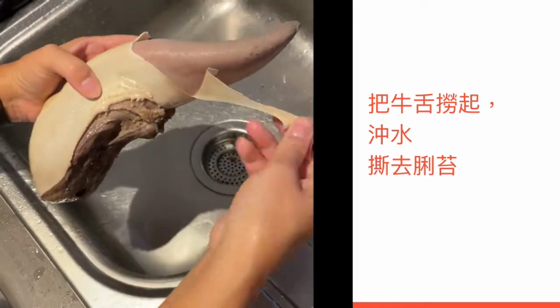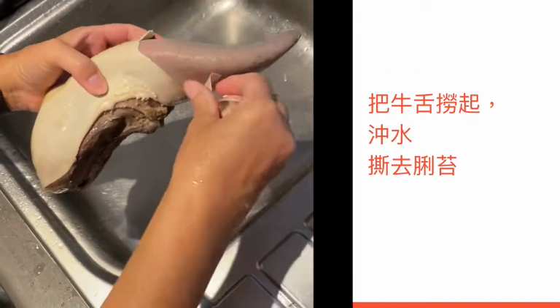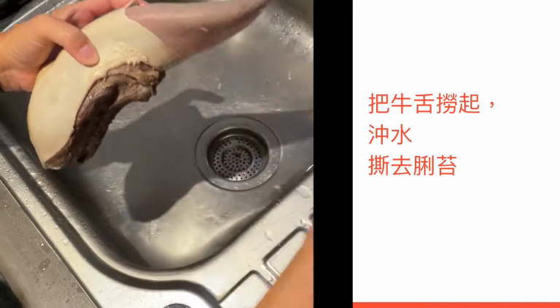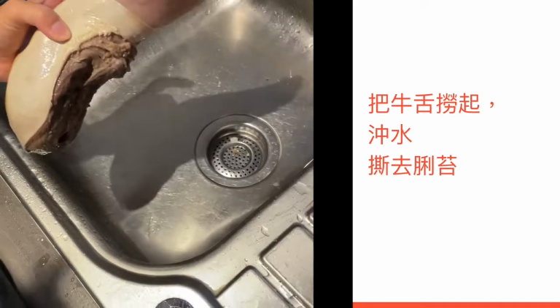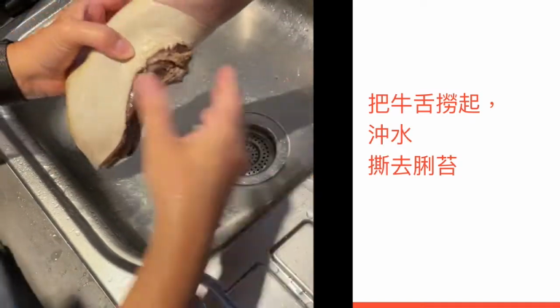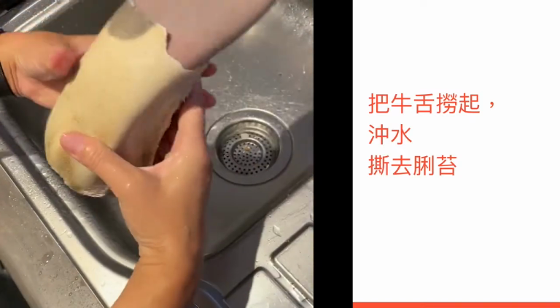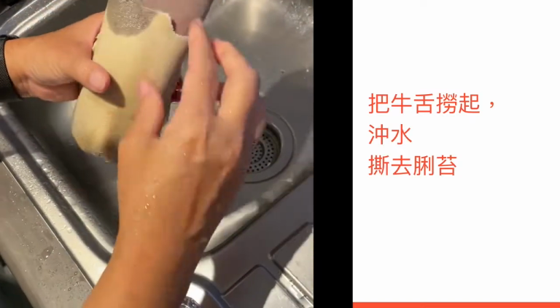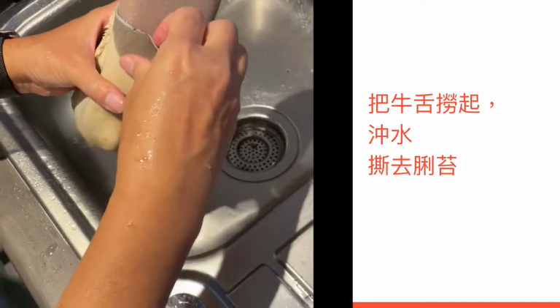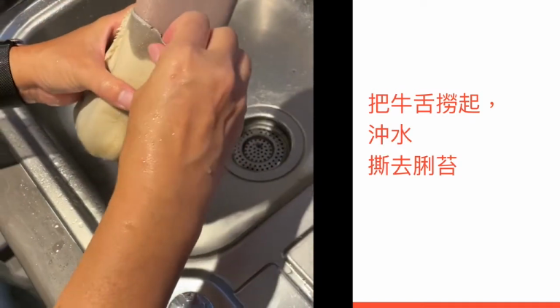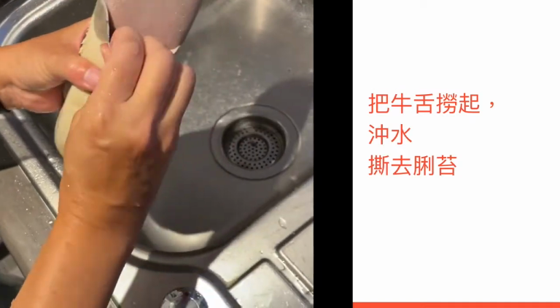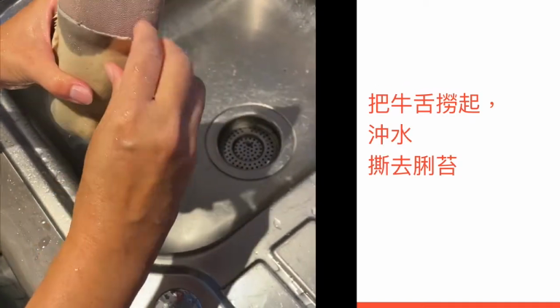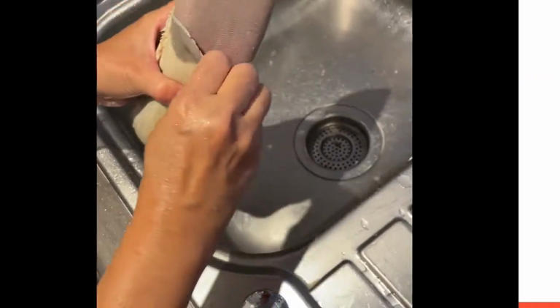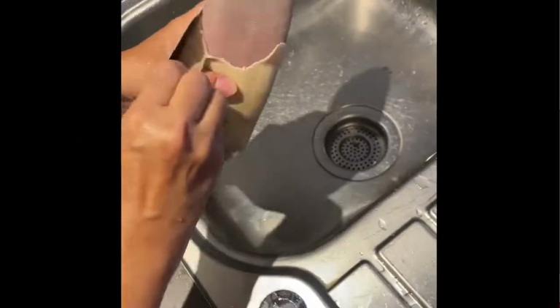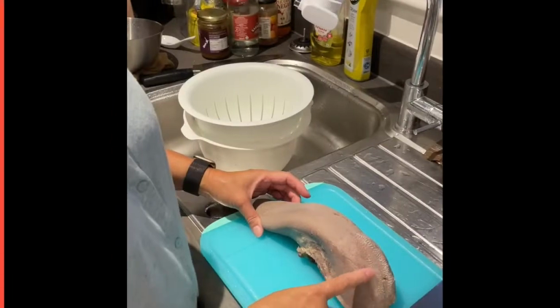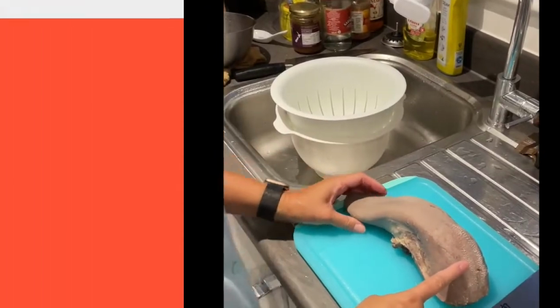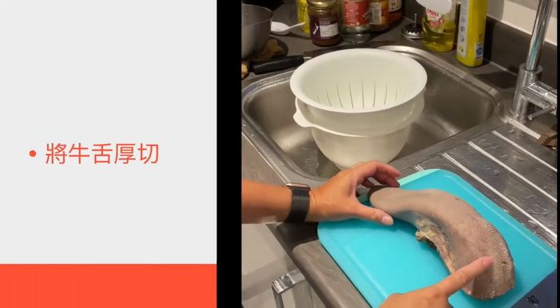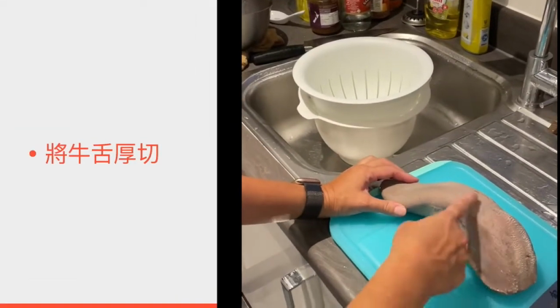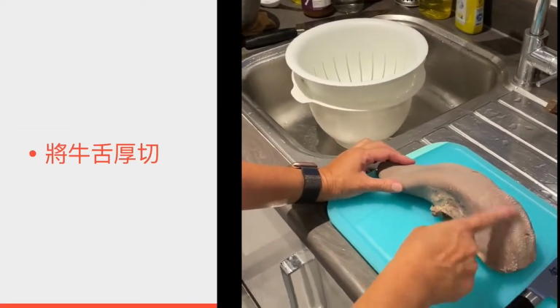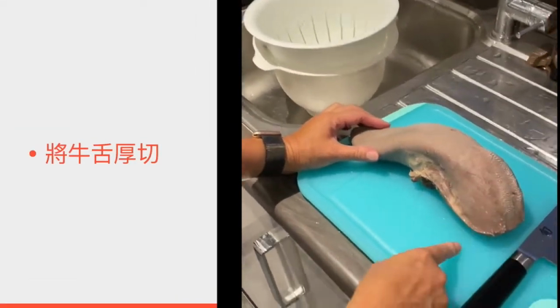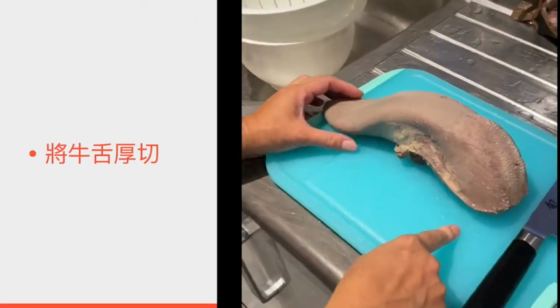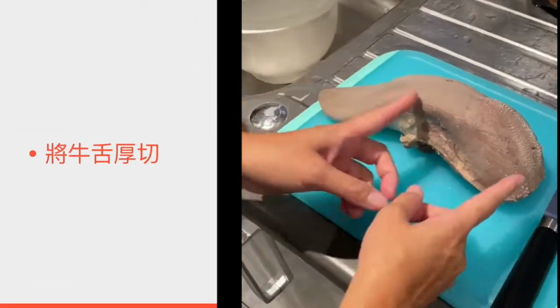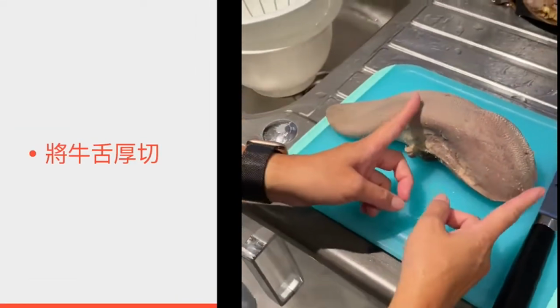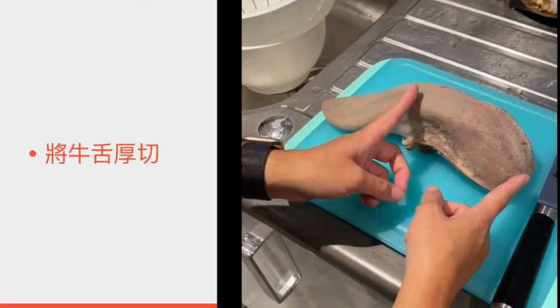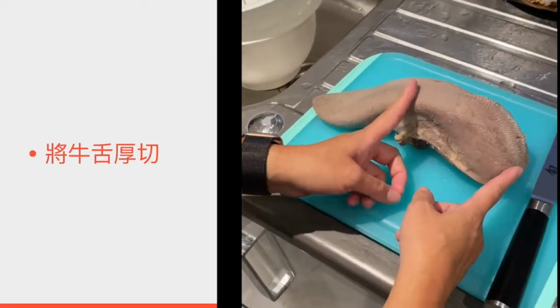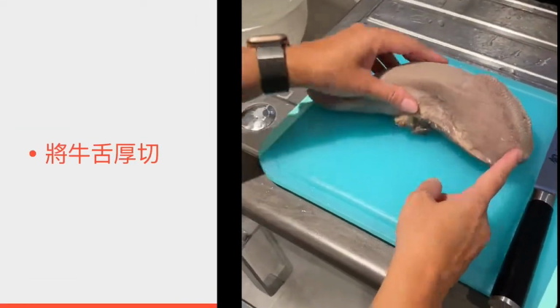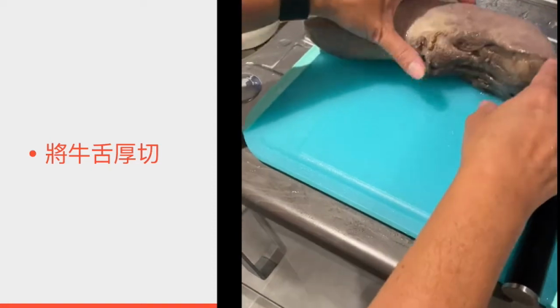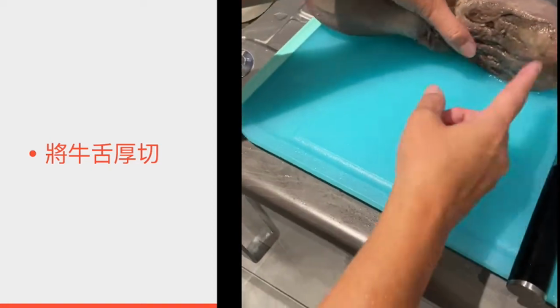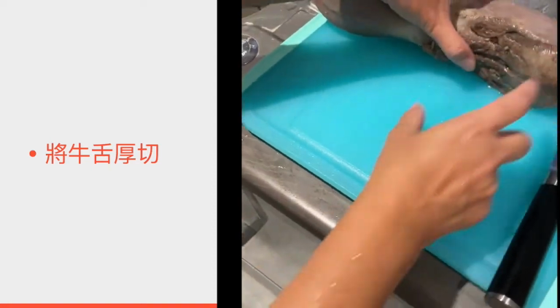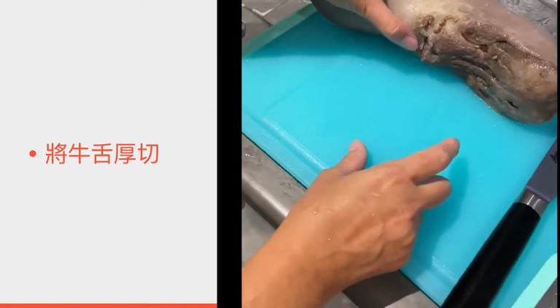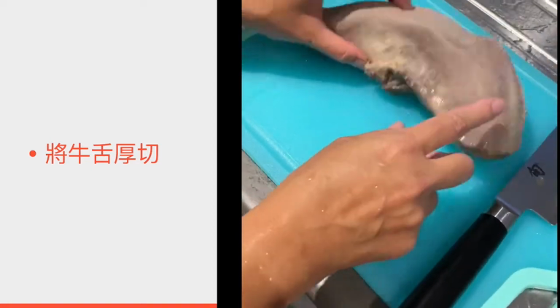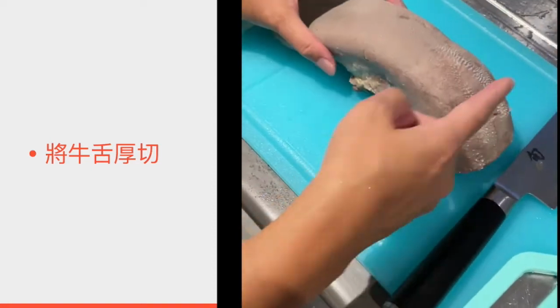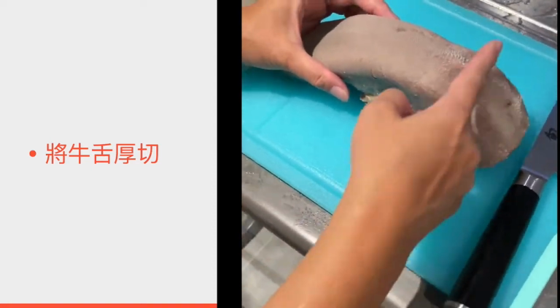我通常会厚切再煎香来吃。撕了舌头再继续。舌头去完之后，其实最好吃就应该是最厚的一段。我多数将它切厚片。(I usually slice it thick and pan-fry it. After removing the membrane, the thickest section is the most delicious. I mostly cut it into thick slices.)